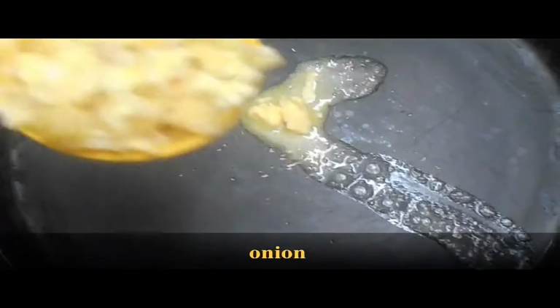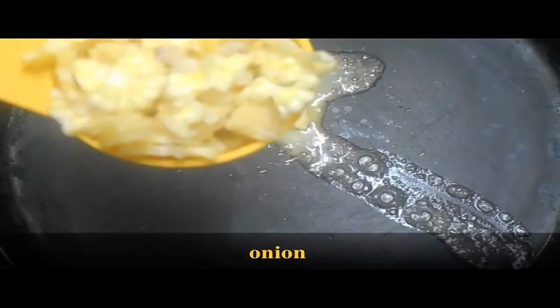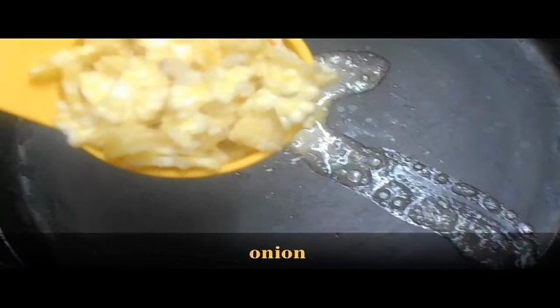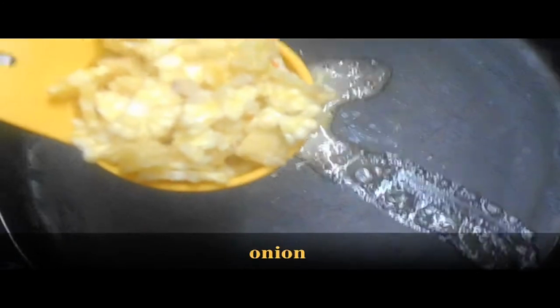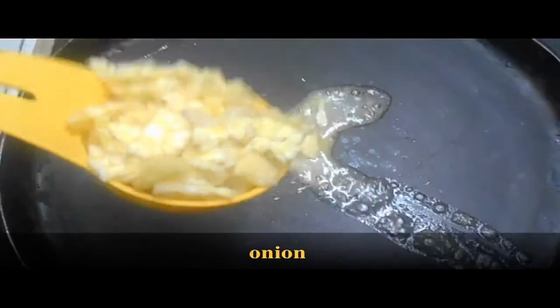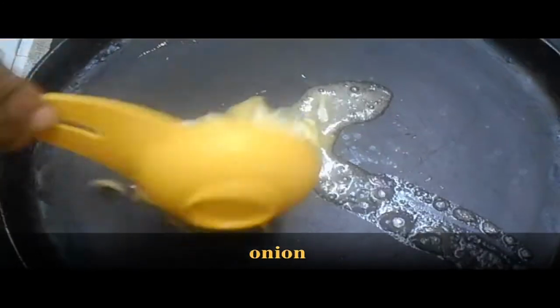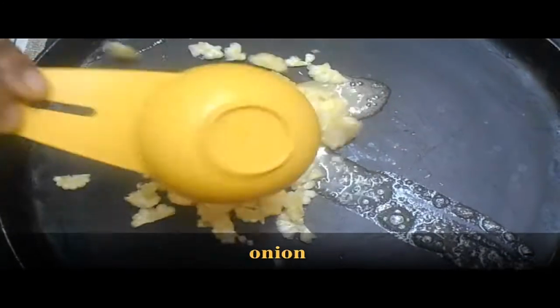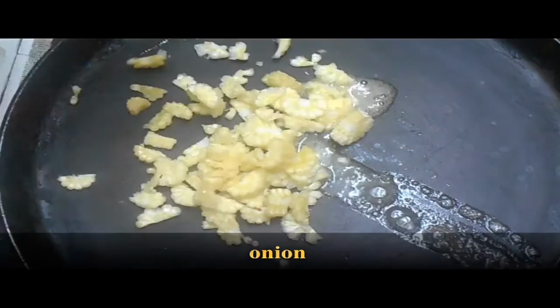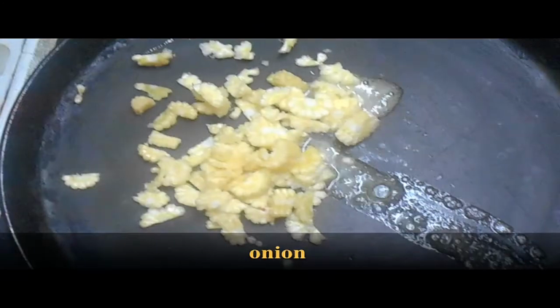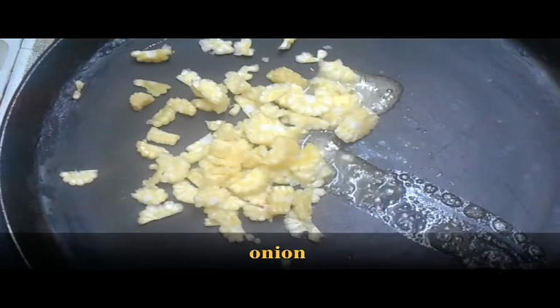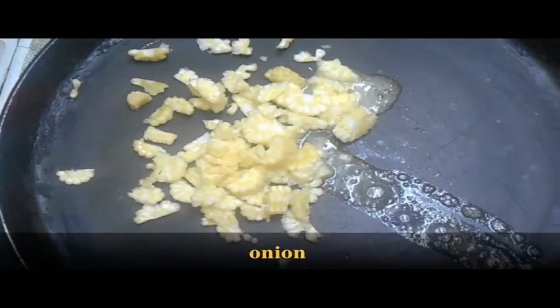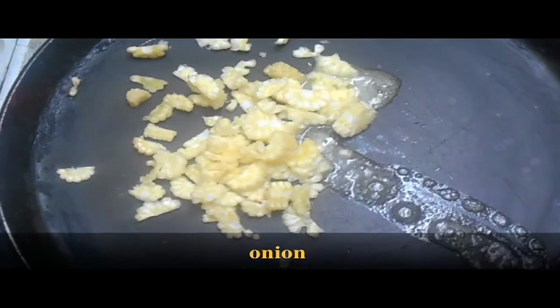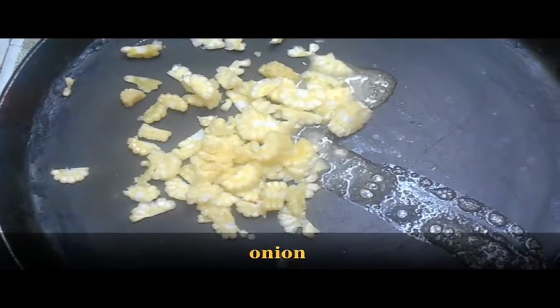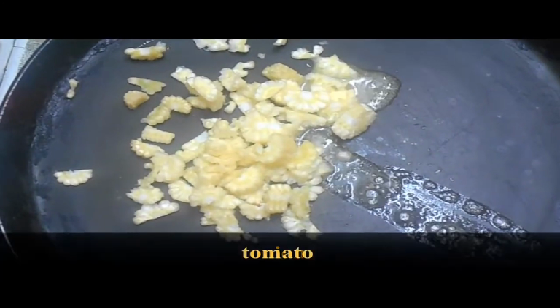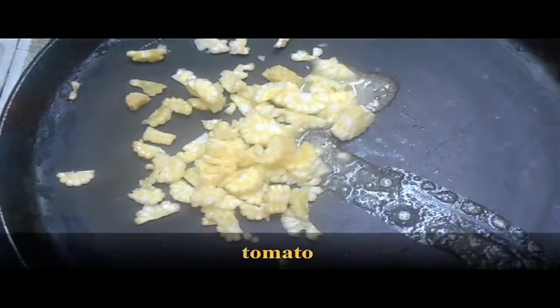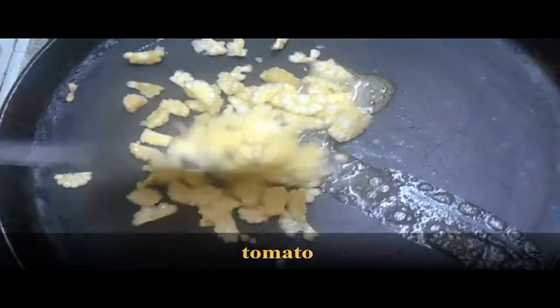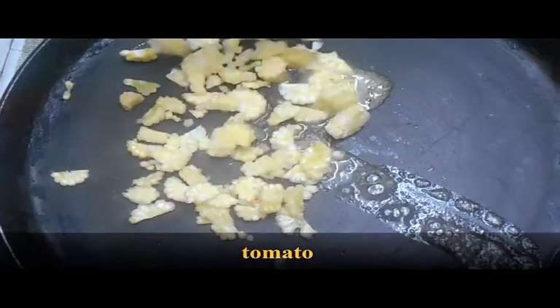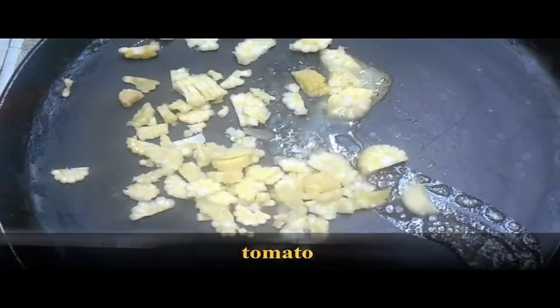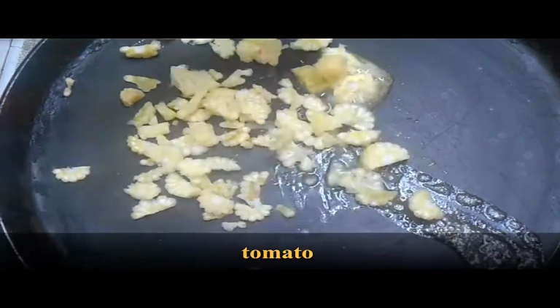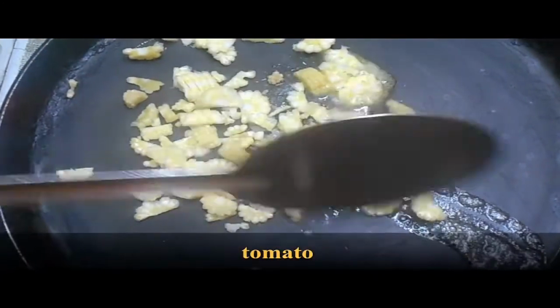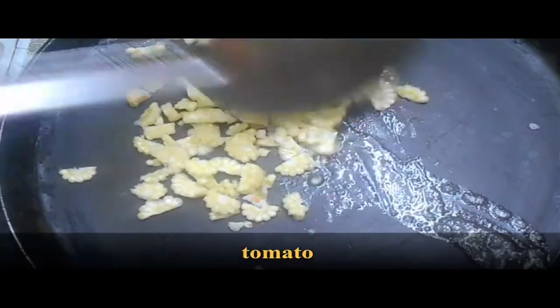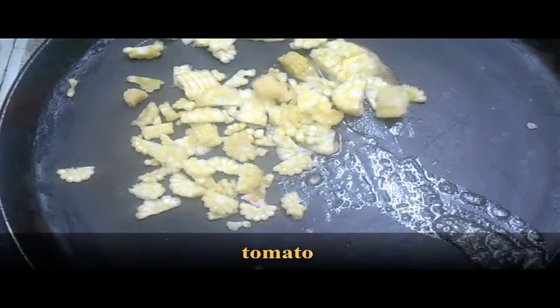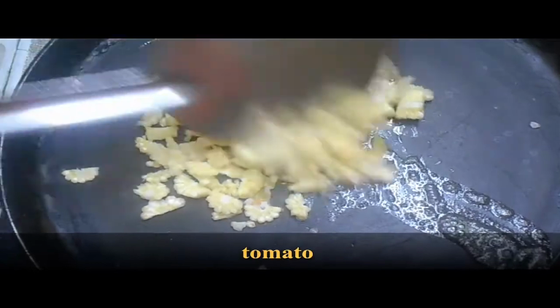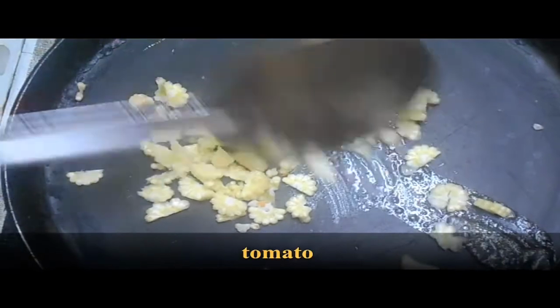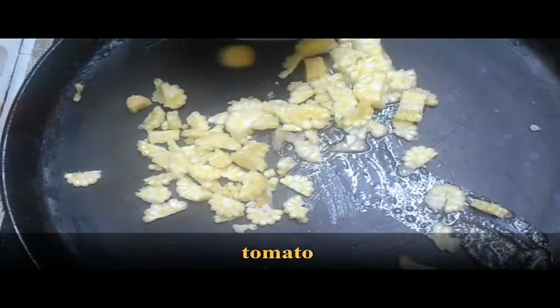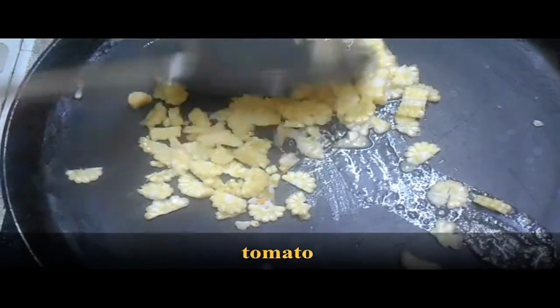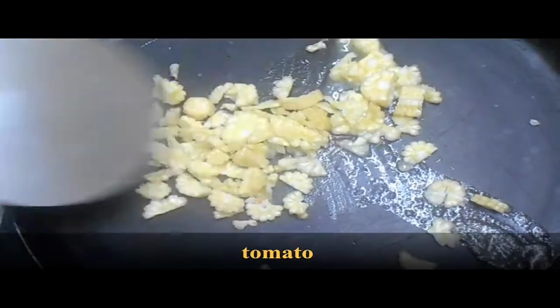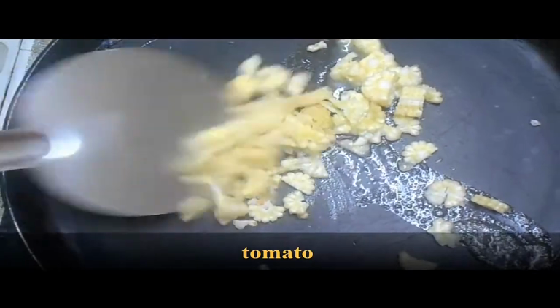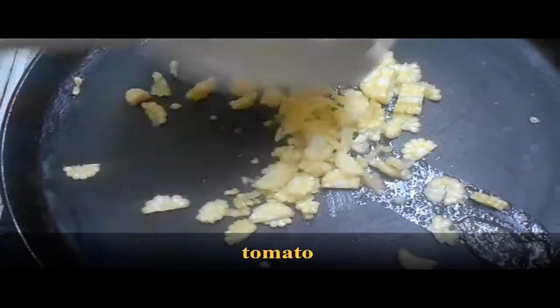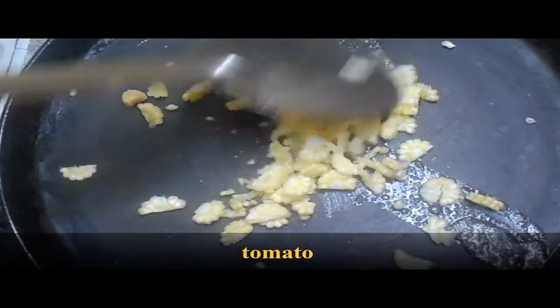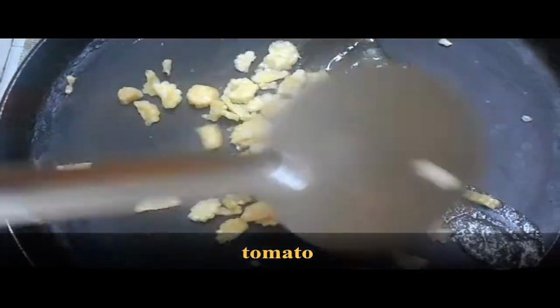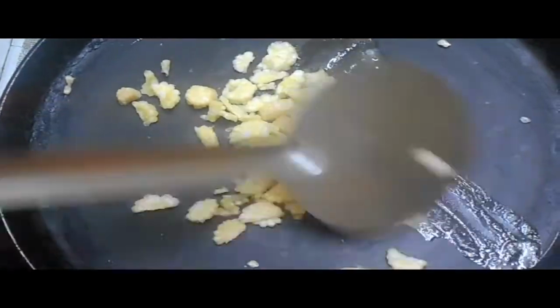This is good for you. These are raw baby carrots. They are a bit hard, so I will mix them in a little bit.